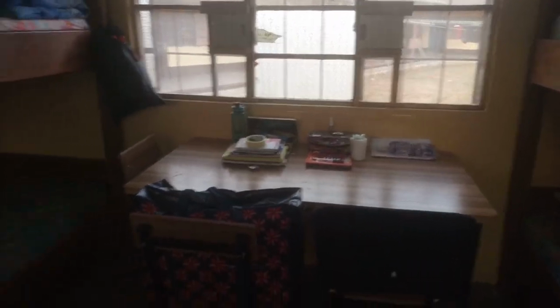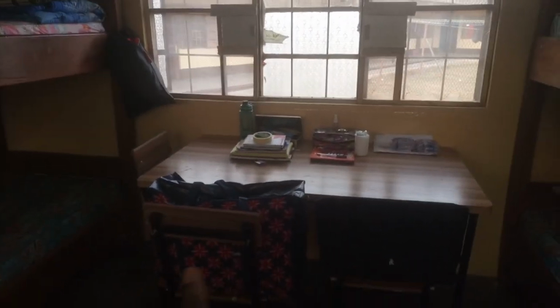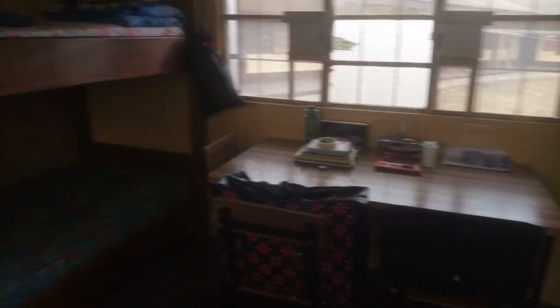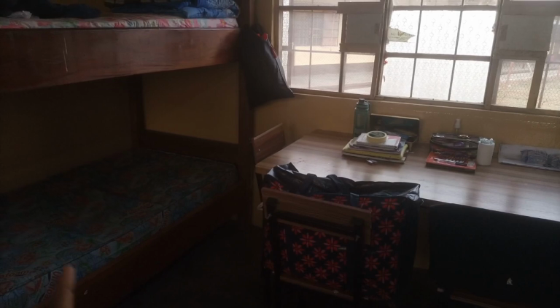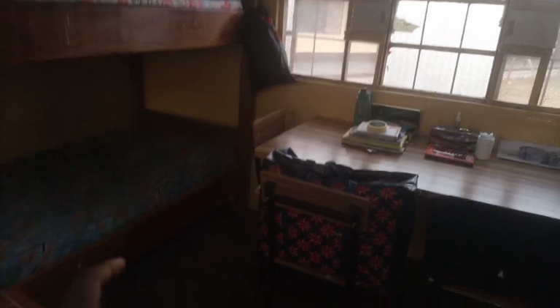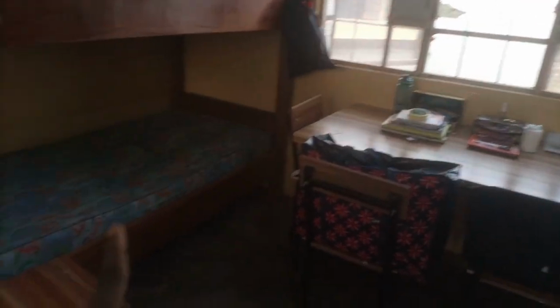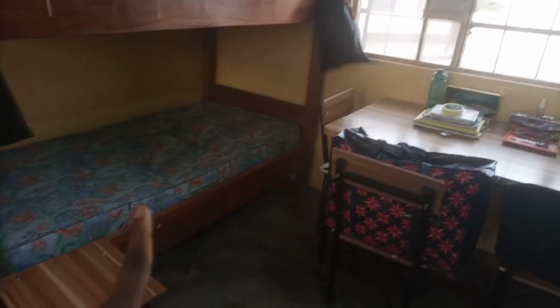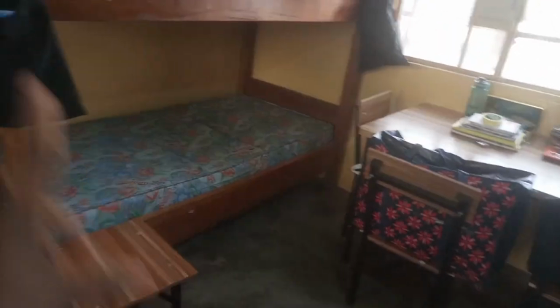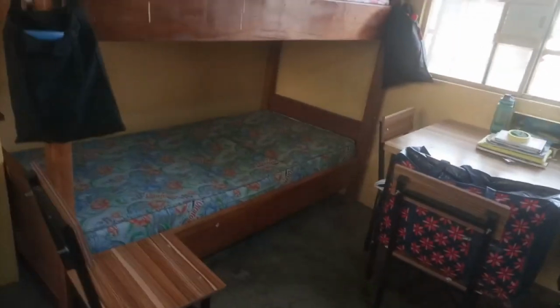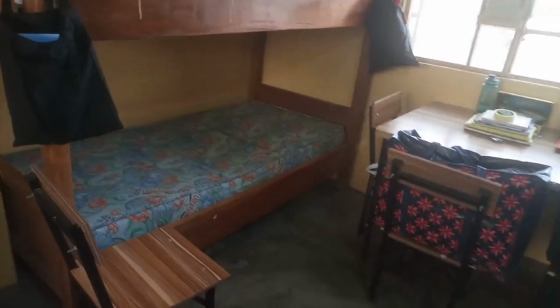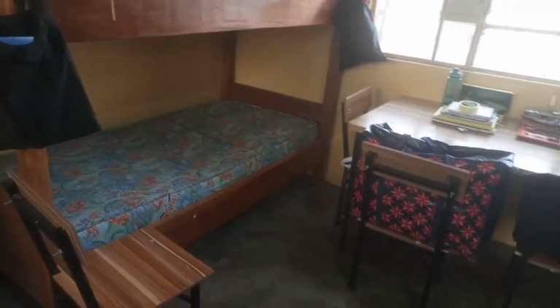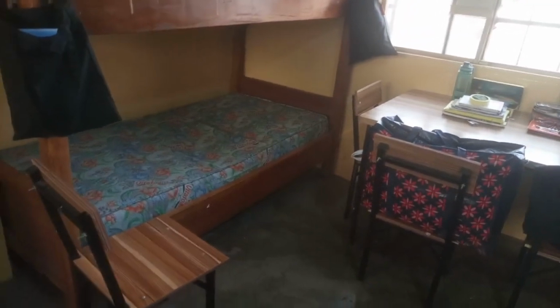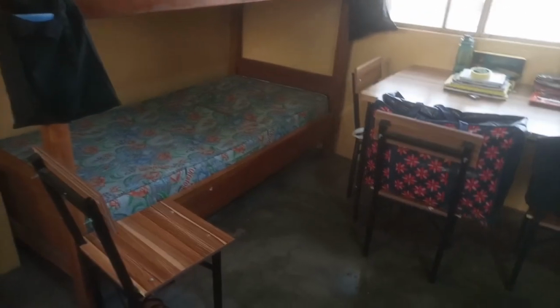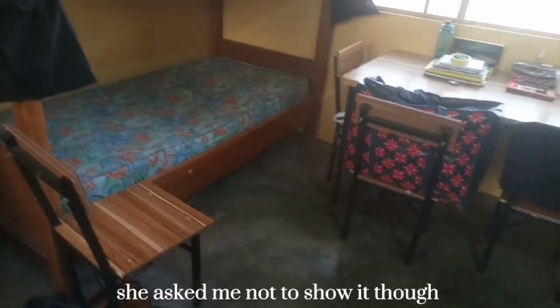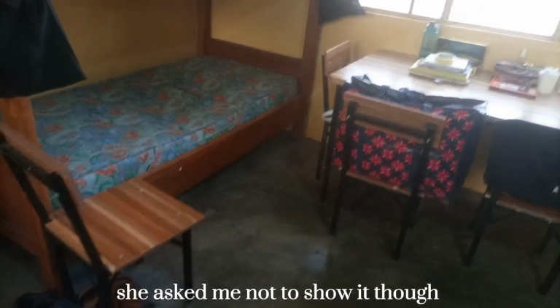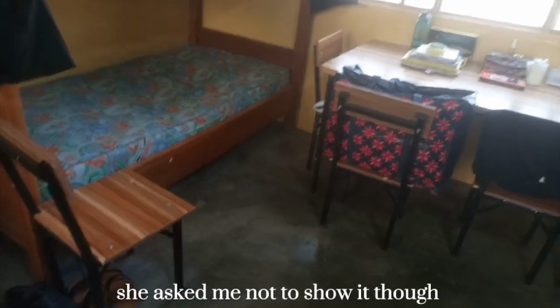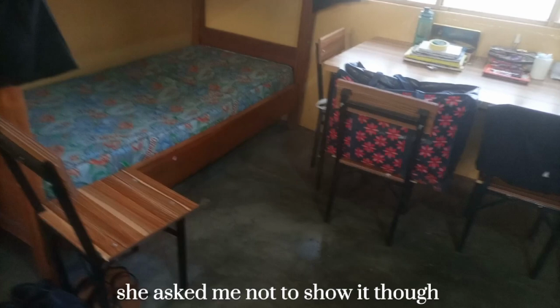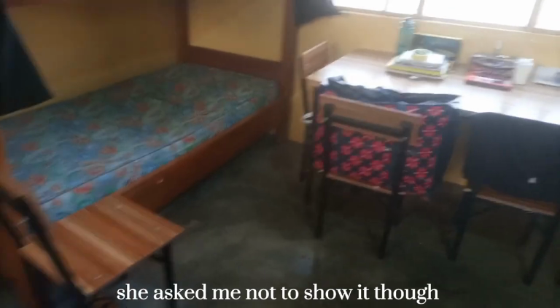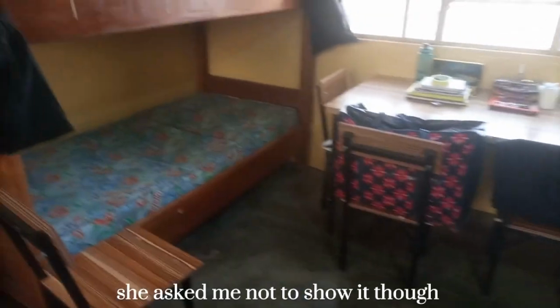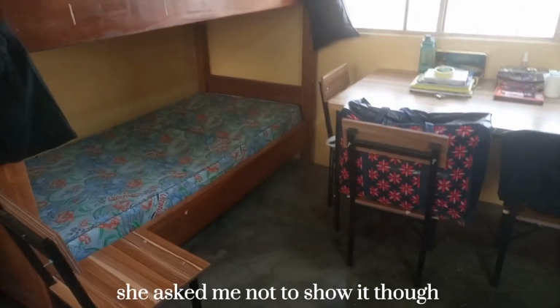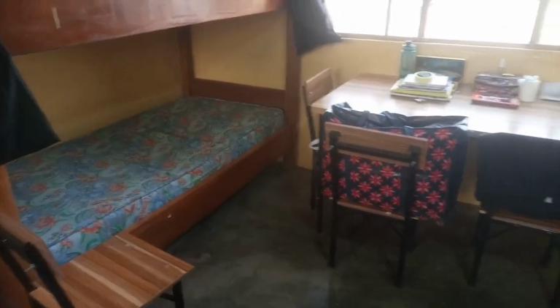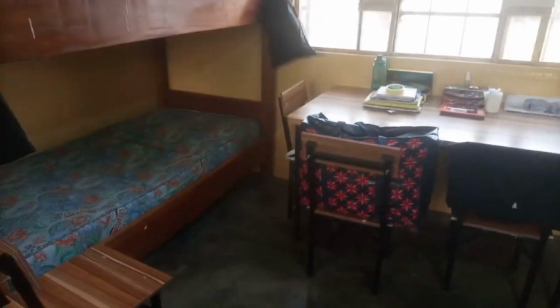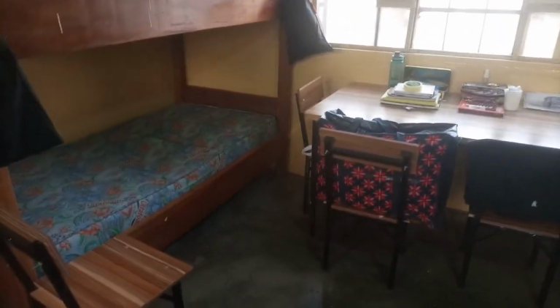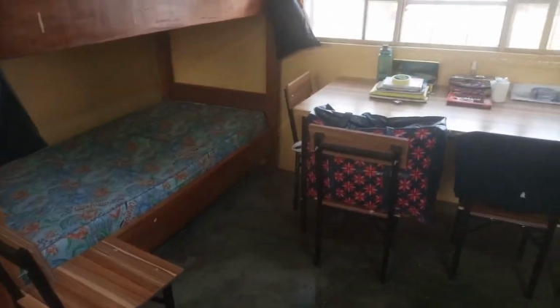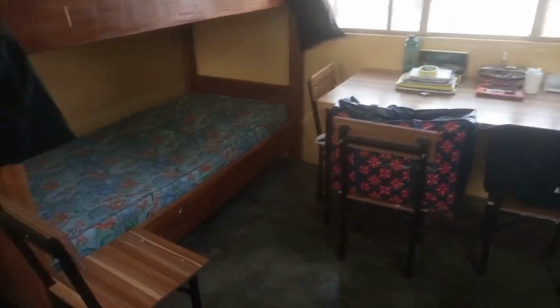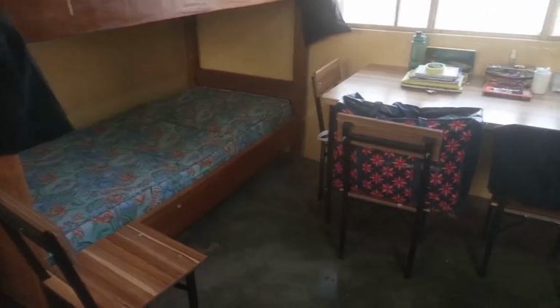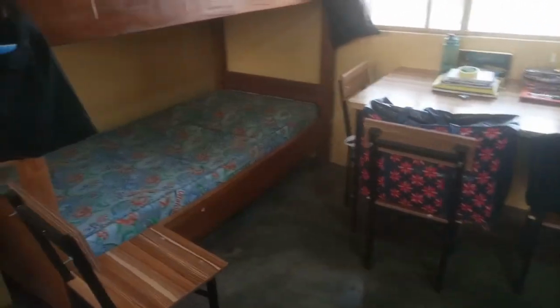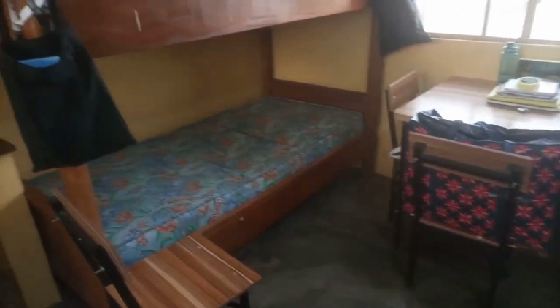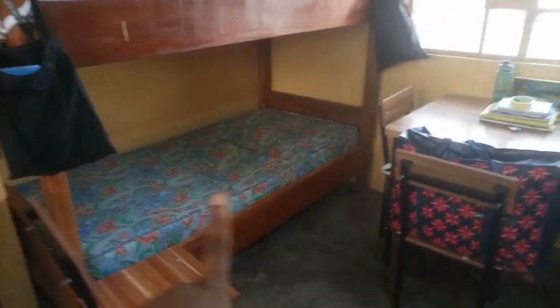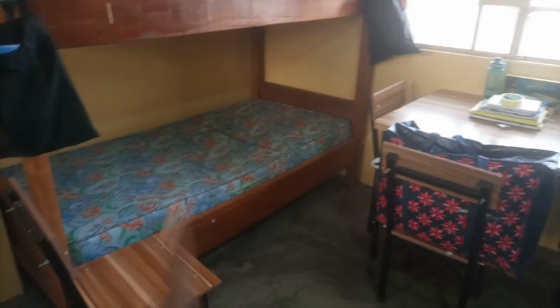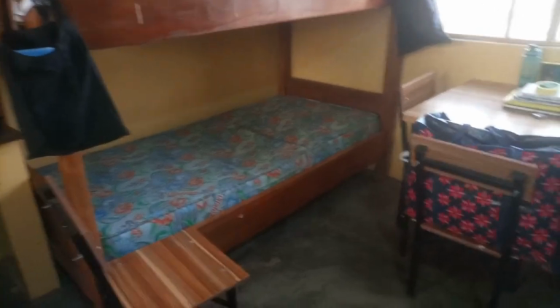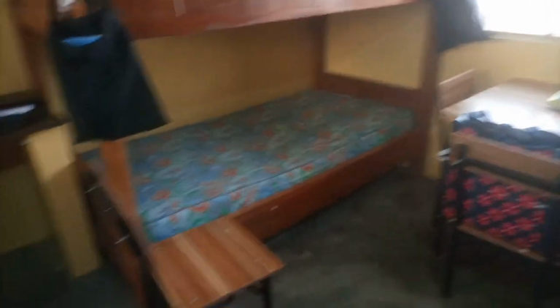Moving from the table to this side, there's another bunk bed. I can't really show it clearly because one of my roommates is over there and I'm trying to respect their privacy.